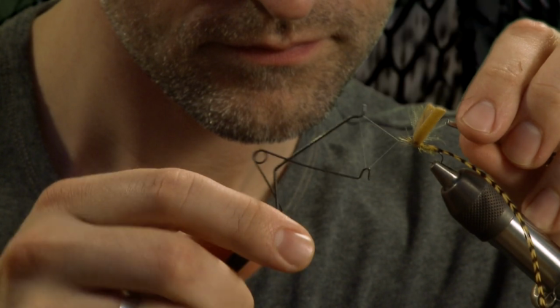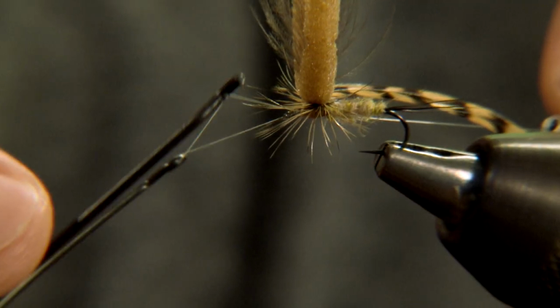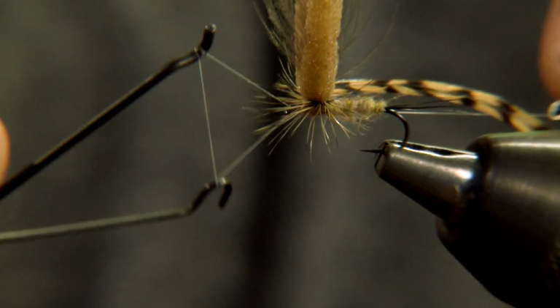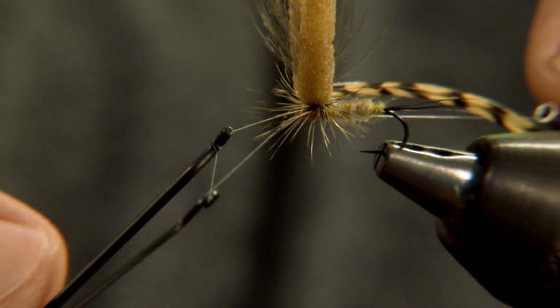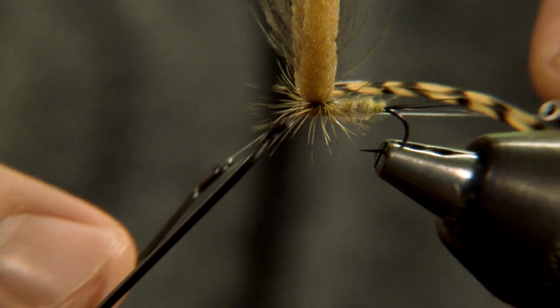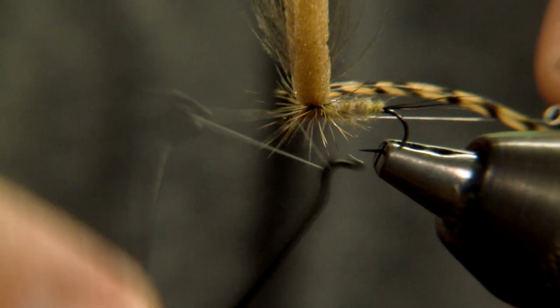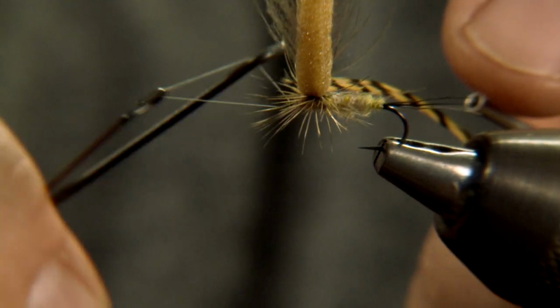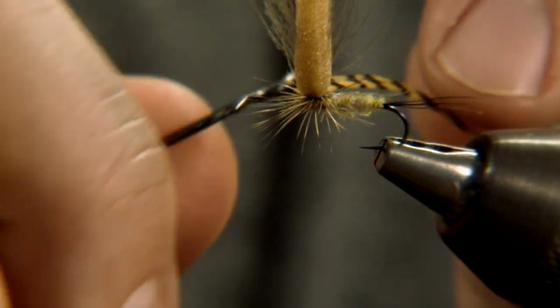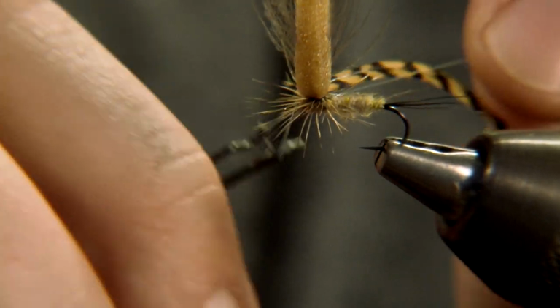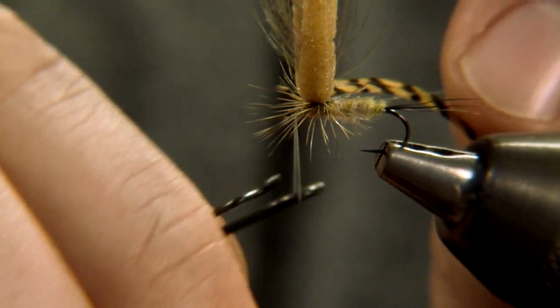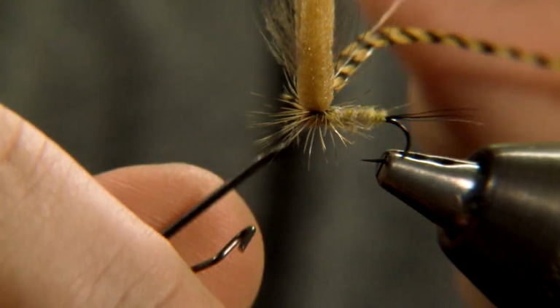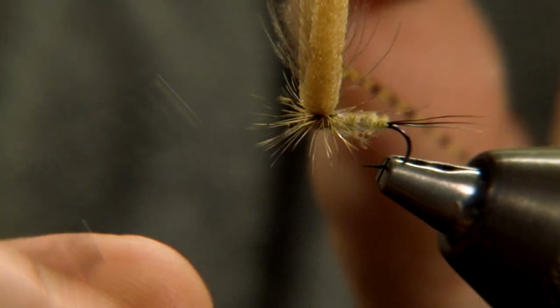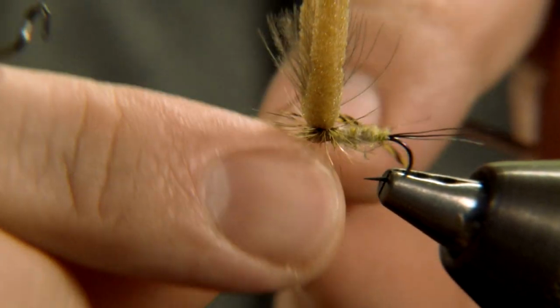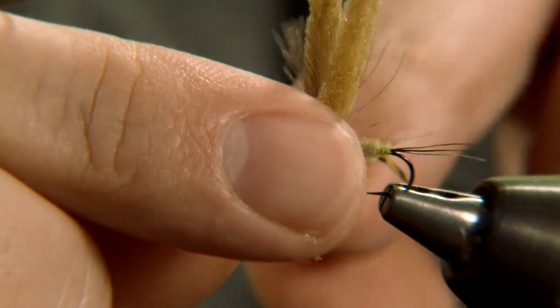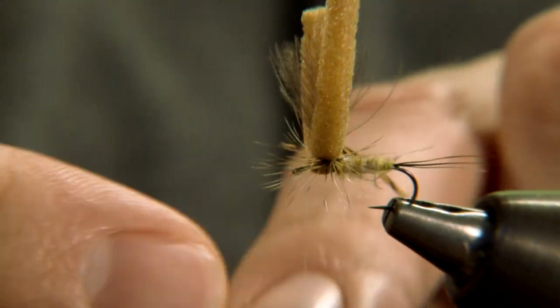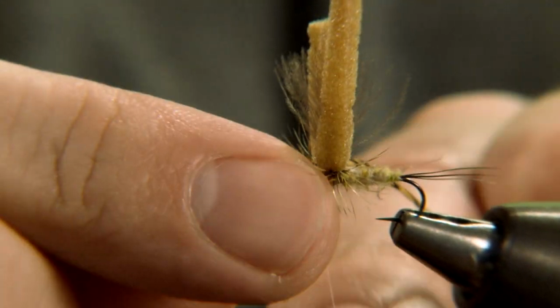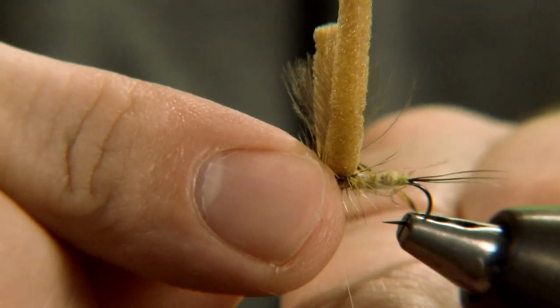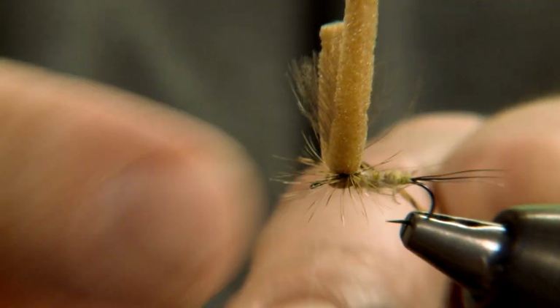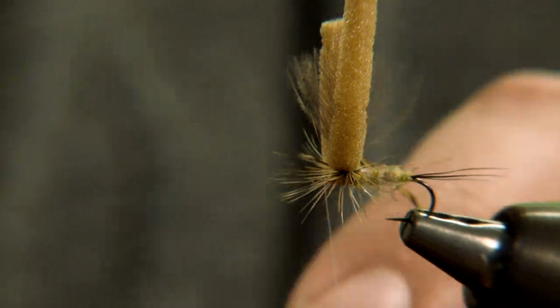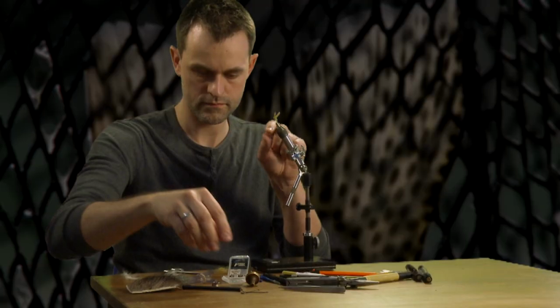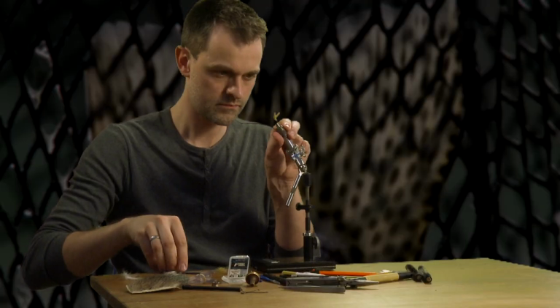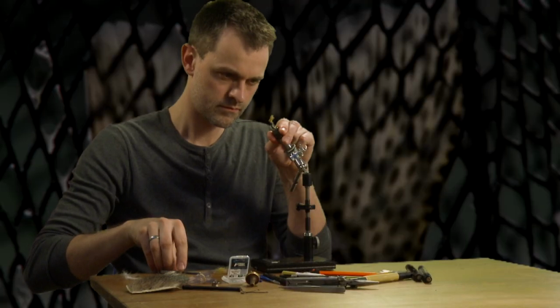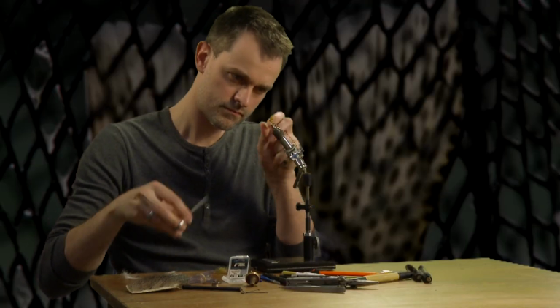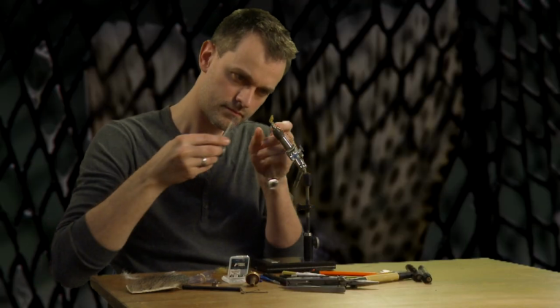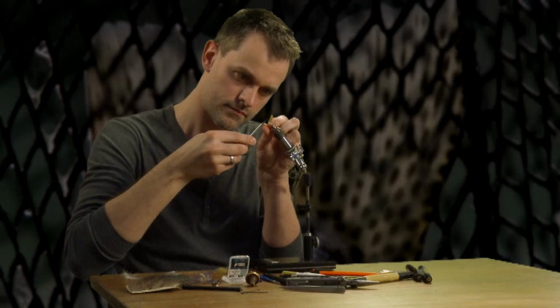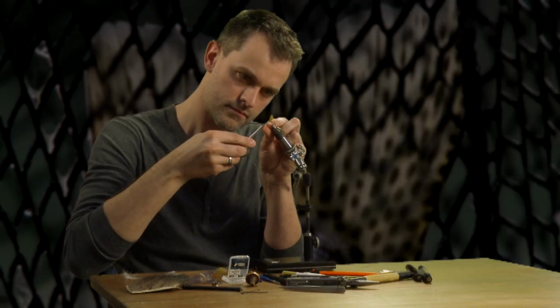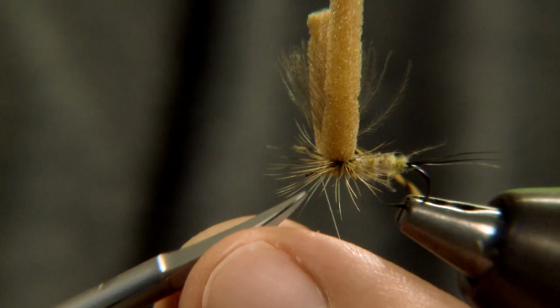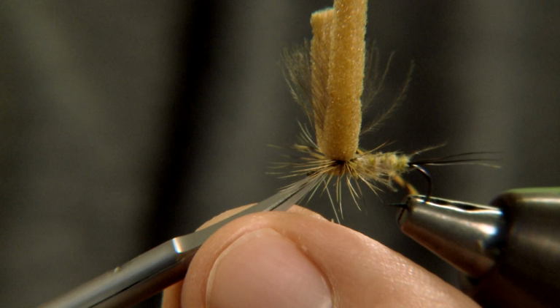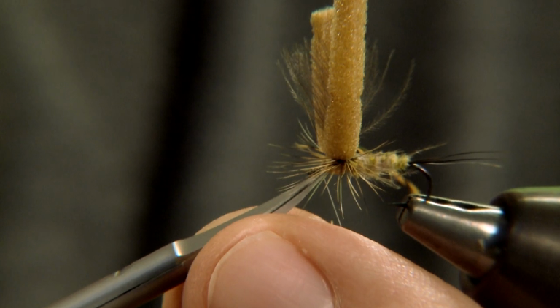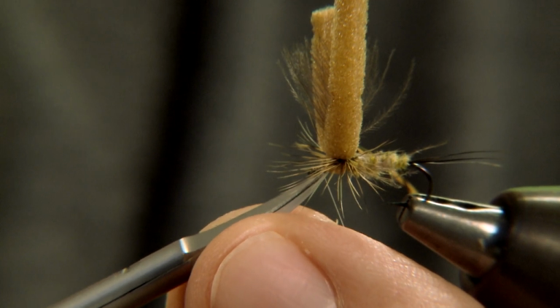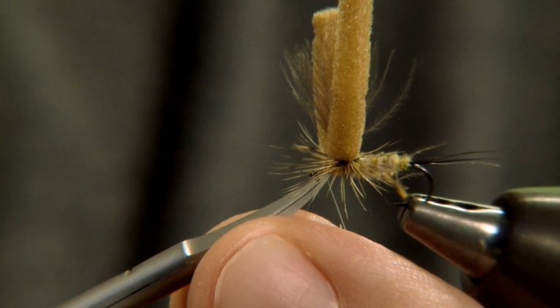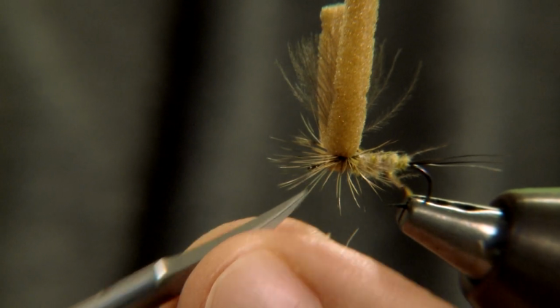One of the great advantages of this technique is that the foam keeps the hackle barbs in a perfect horizontal plane. It's important to cut off the foam at the right place.